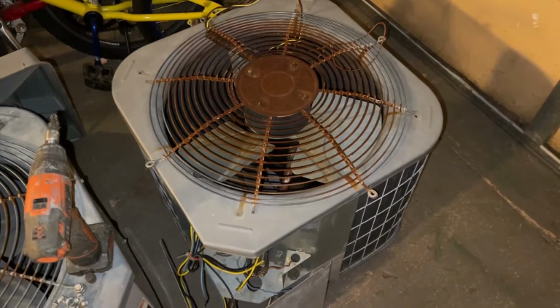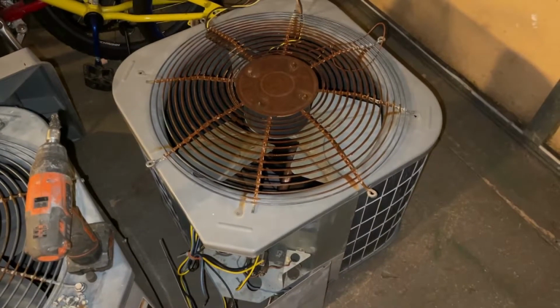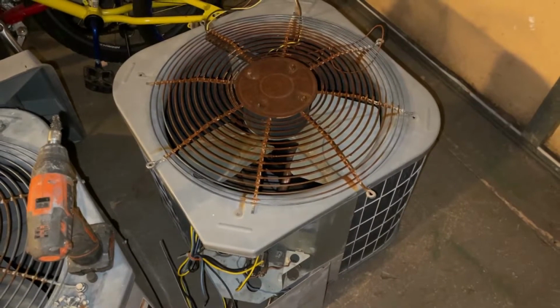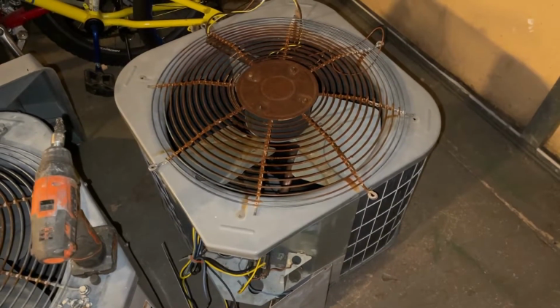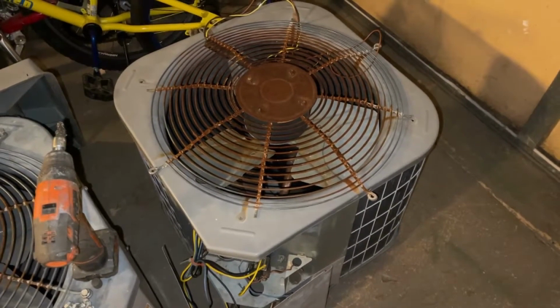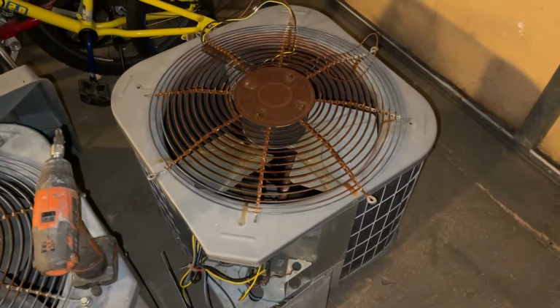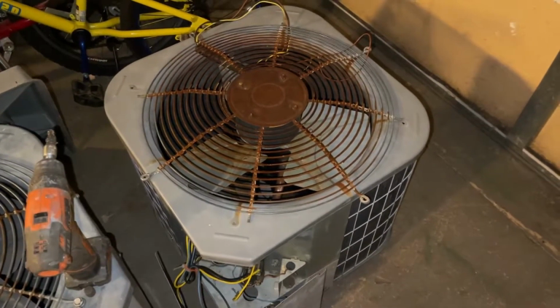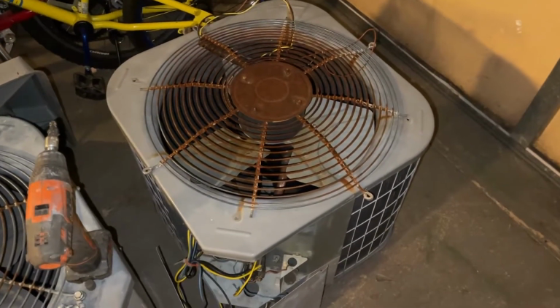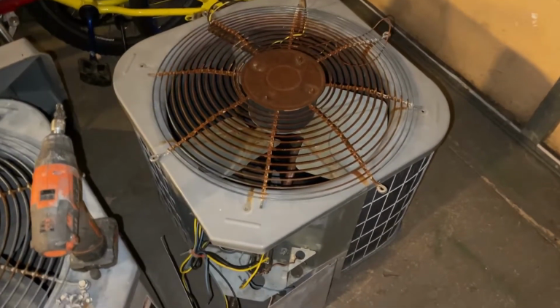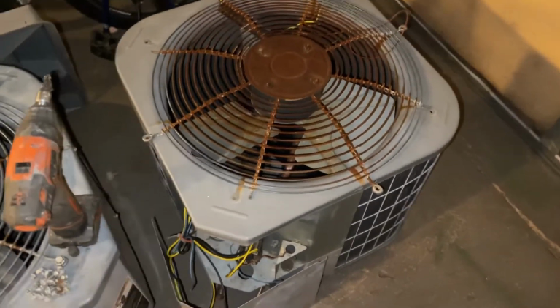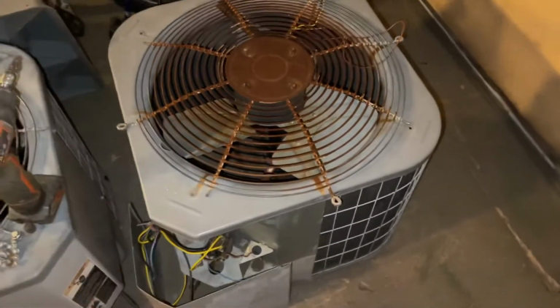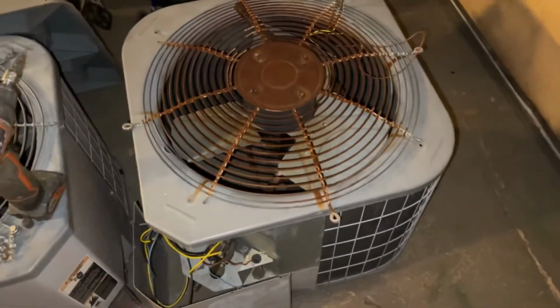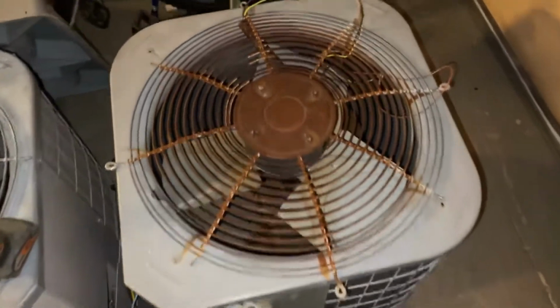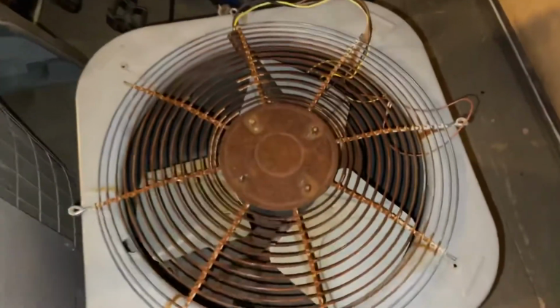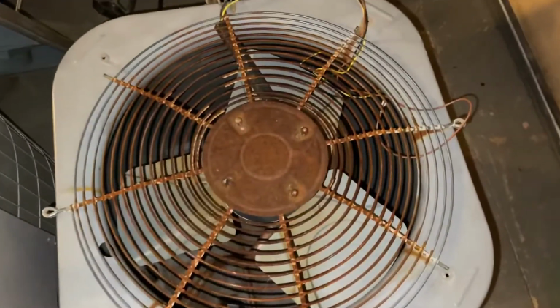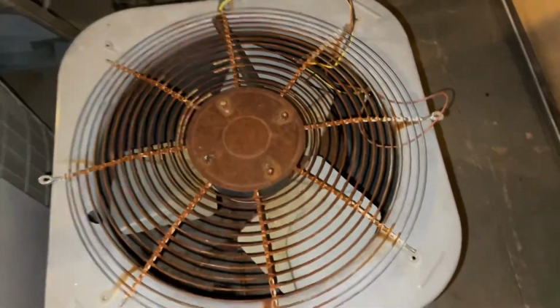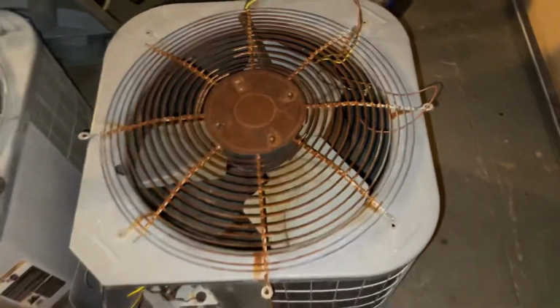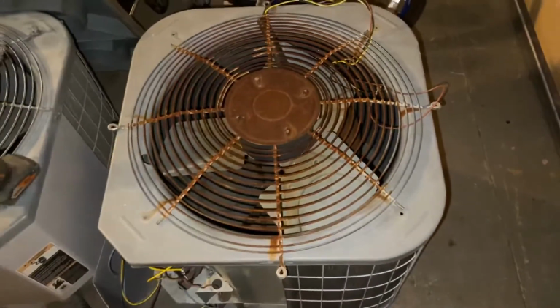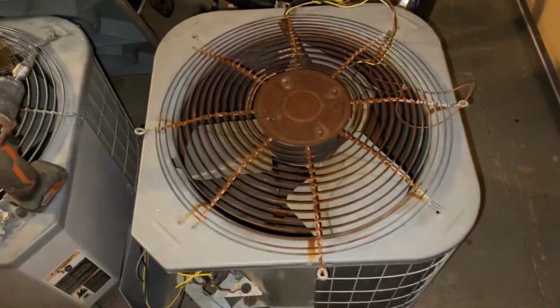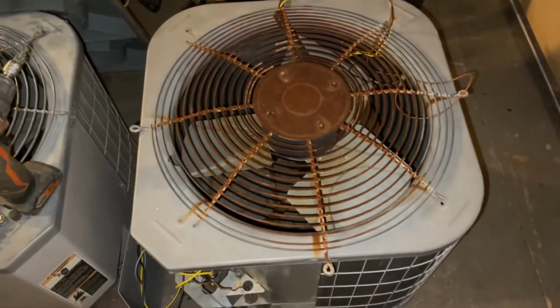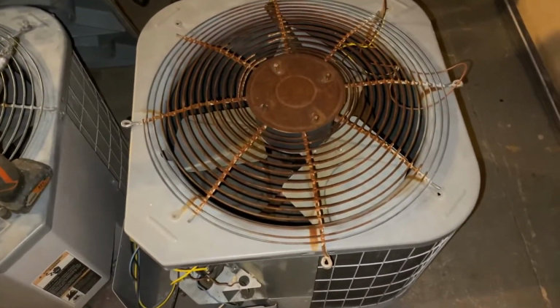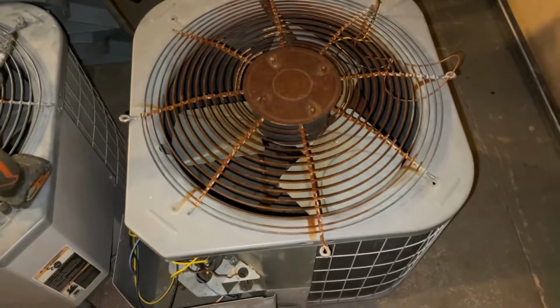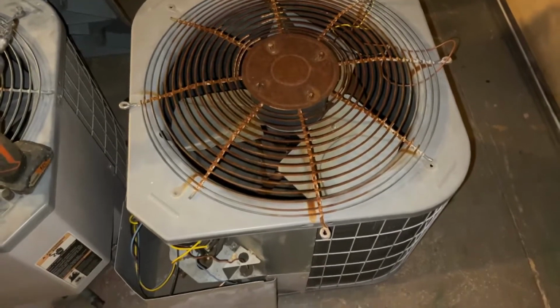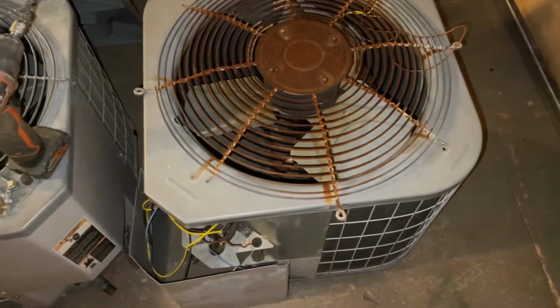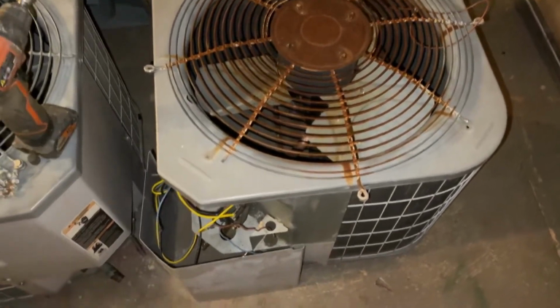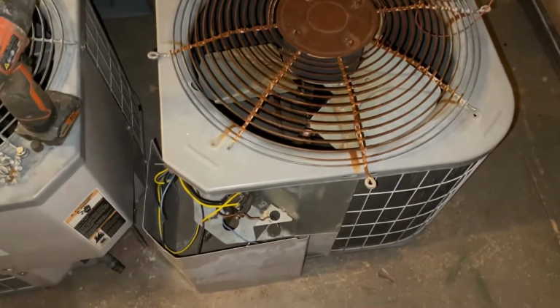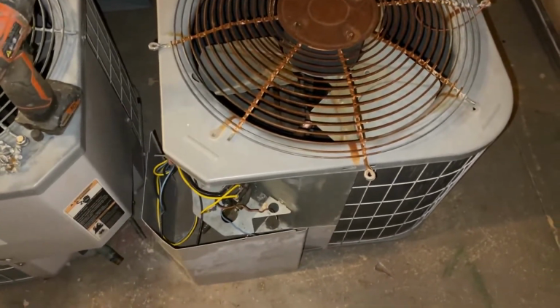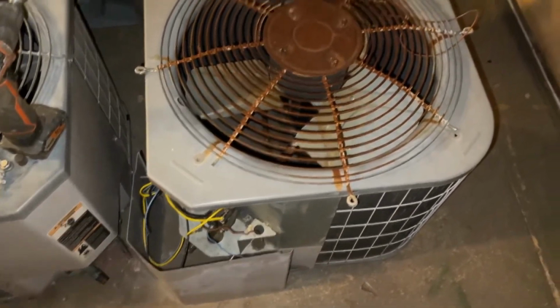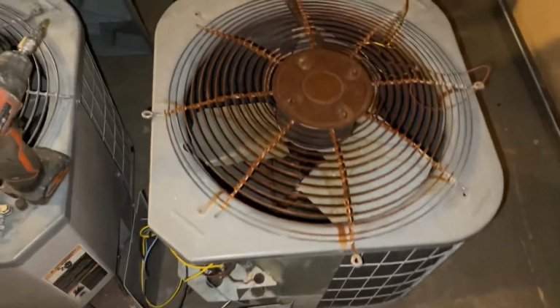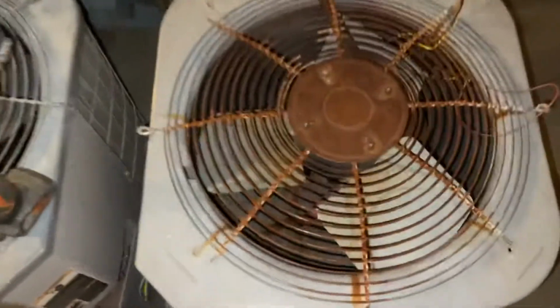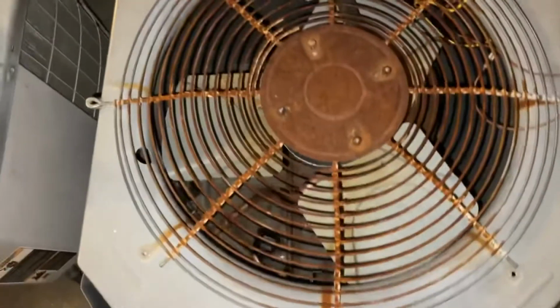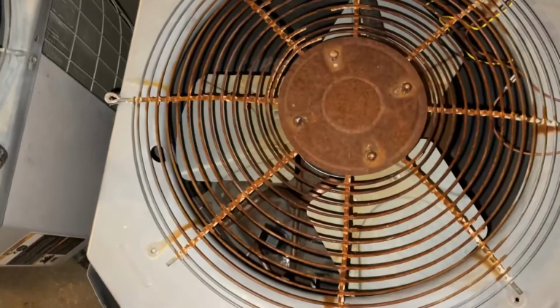Hey everybody, this finishes off day one for the restoration of the 2004 Carrier that we just replaced. This unit is working, fully functional, and I got it all taken apart.